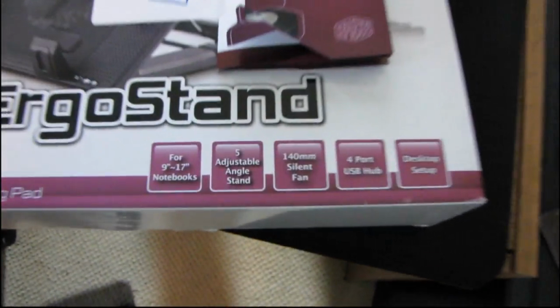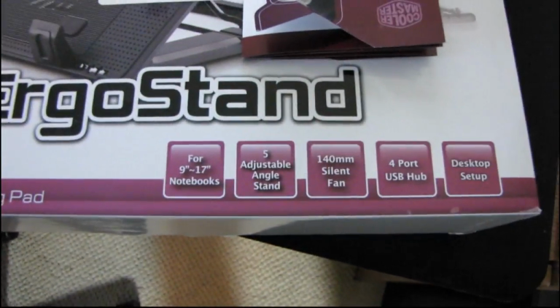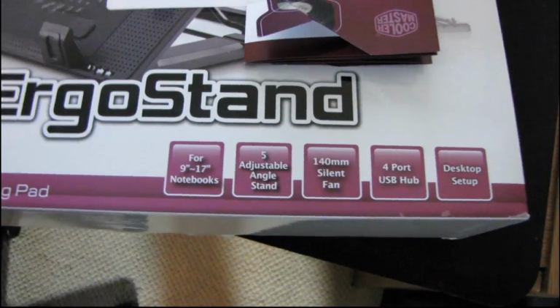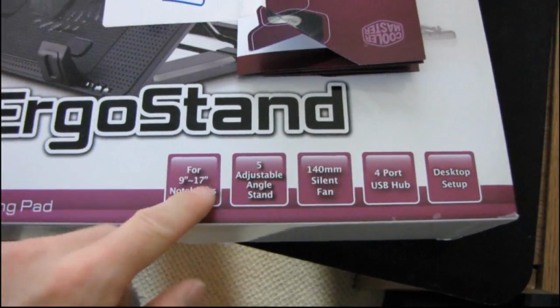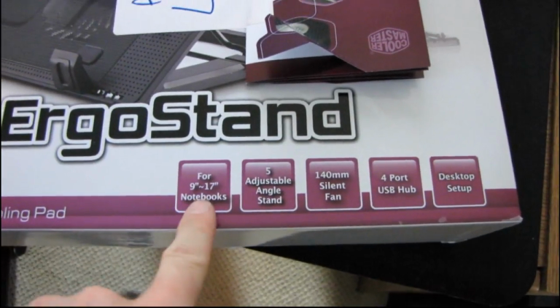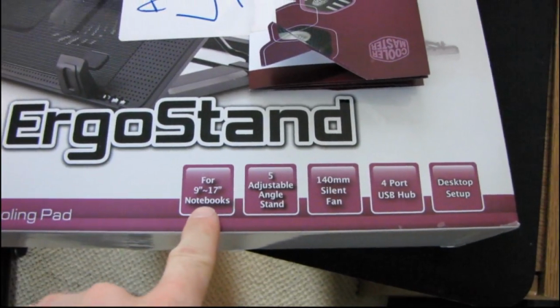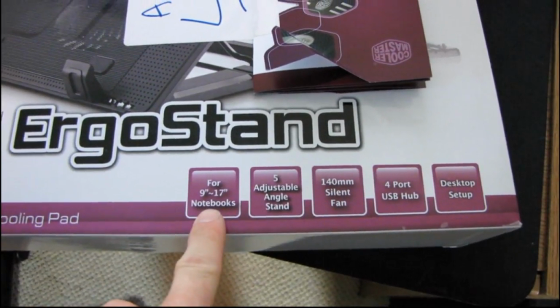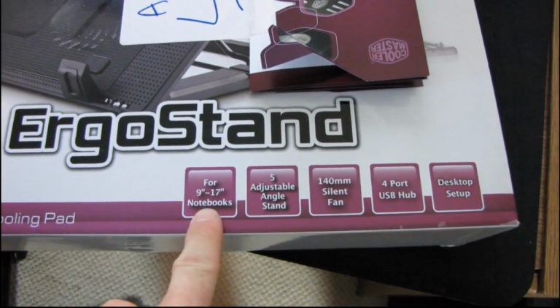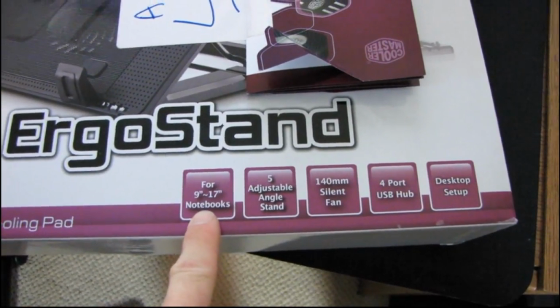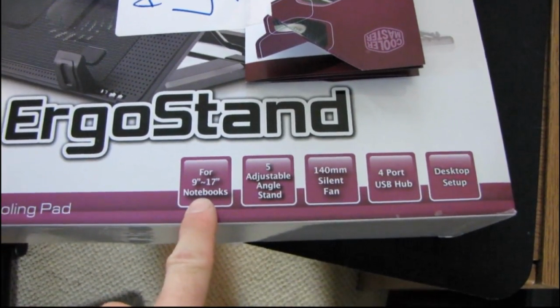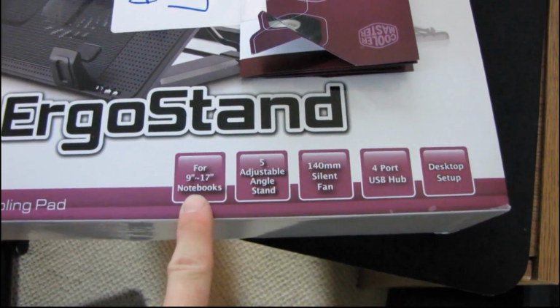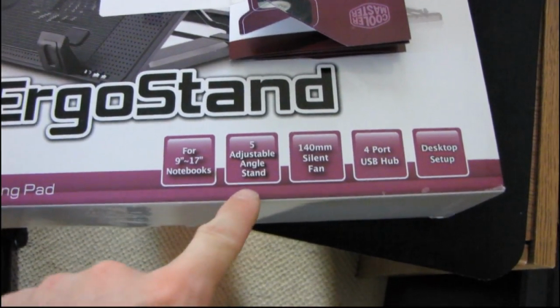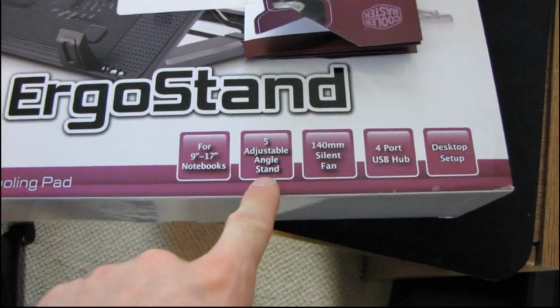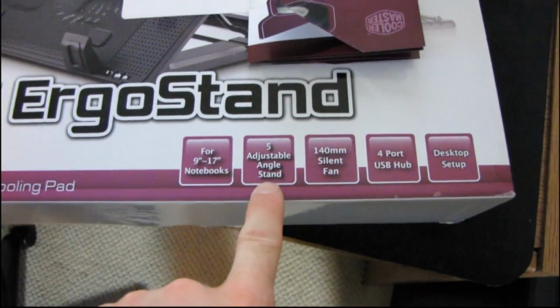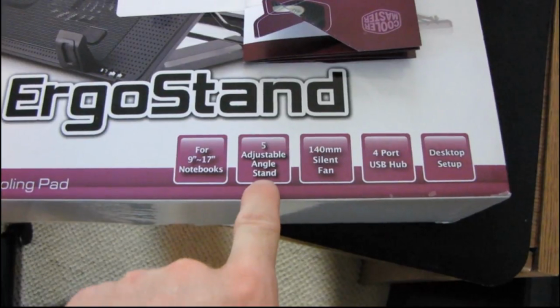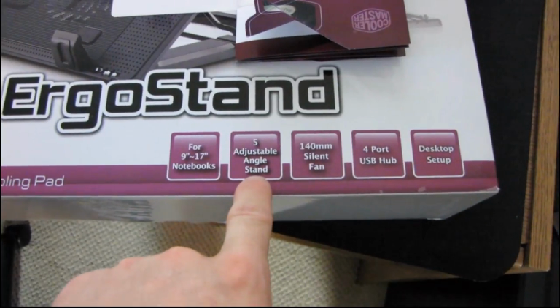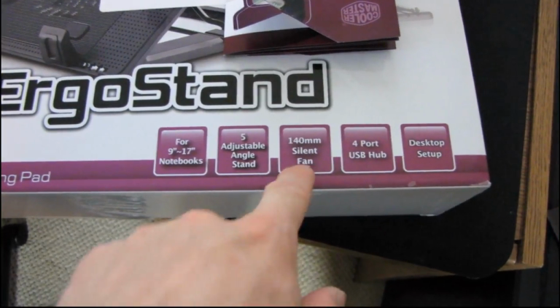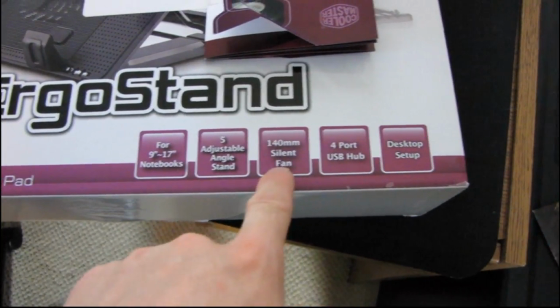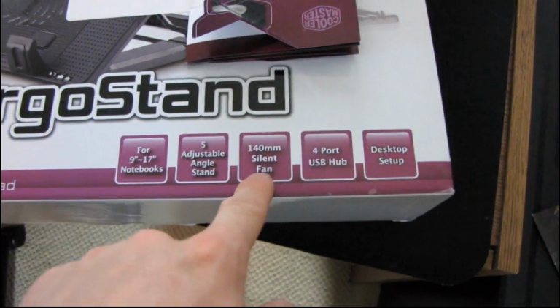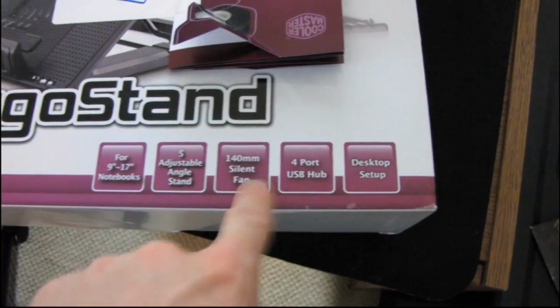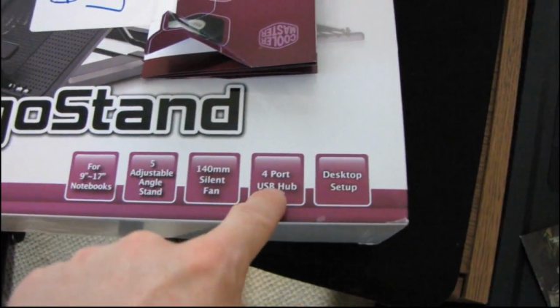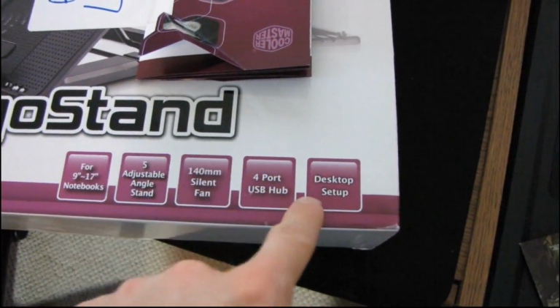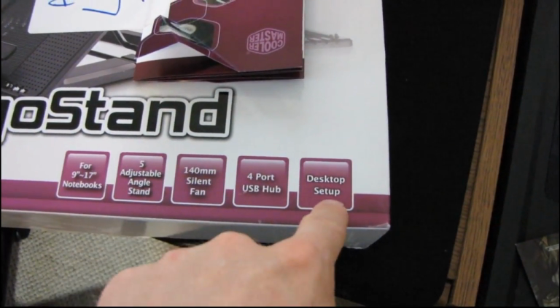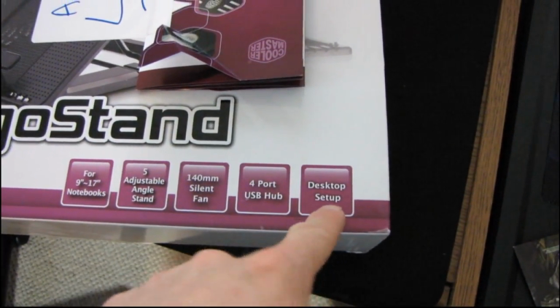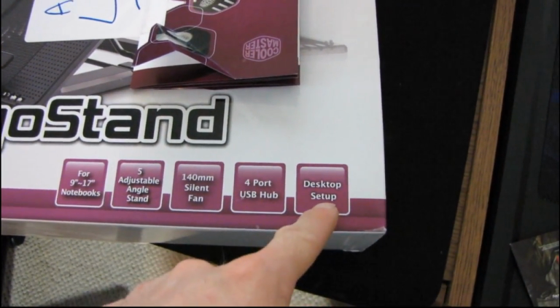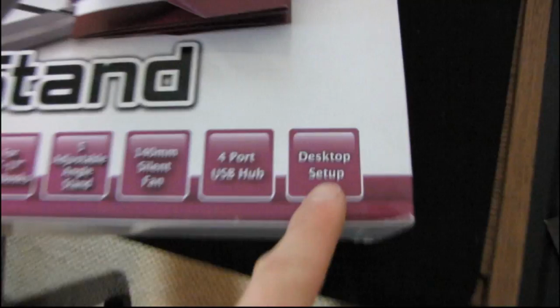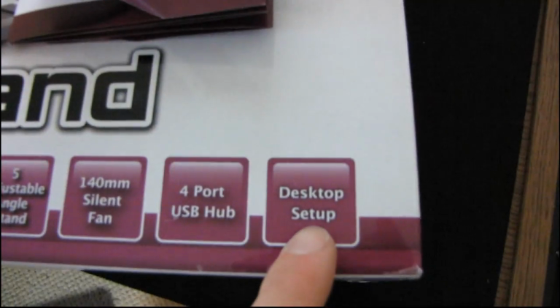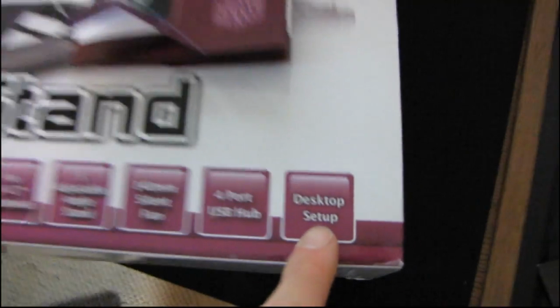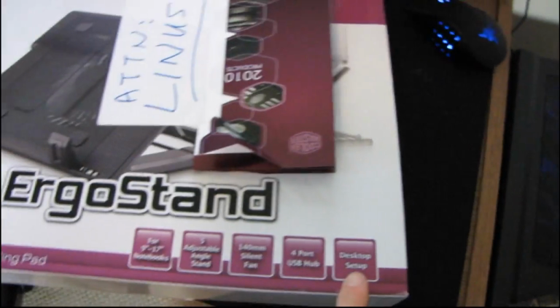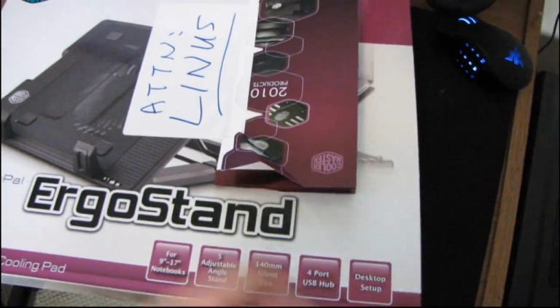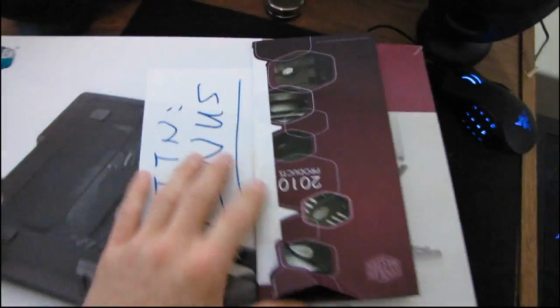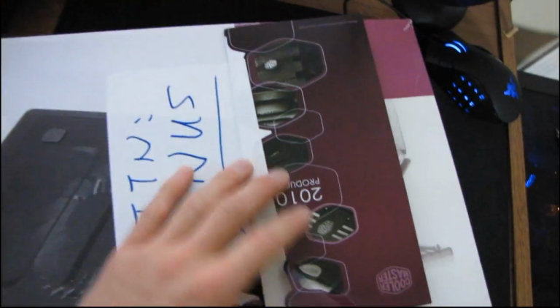It boasts, first of all, support for 9-inch to 17-inch notebooks — quite the range. It has five adjustable angle positions, a 140mm silent fan, a four-port USB hub, and a desktop setup — not quite sure what that is.